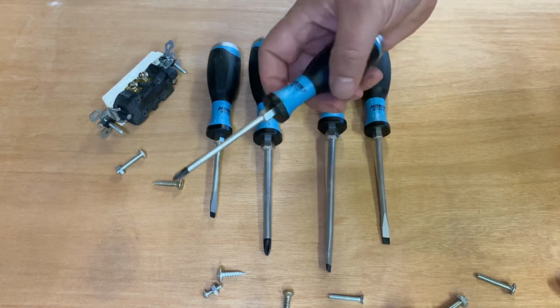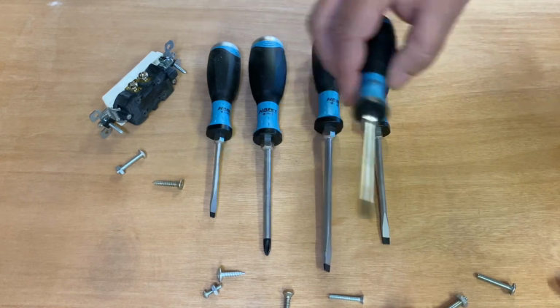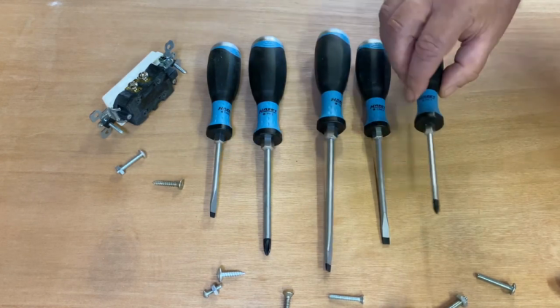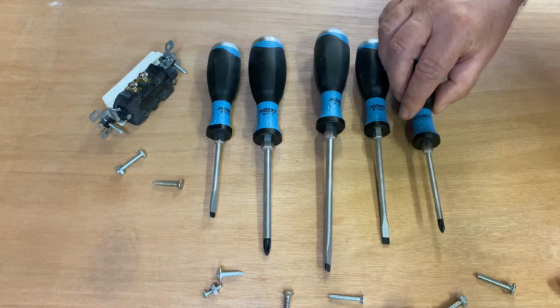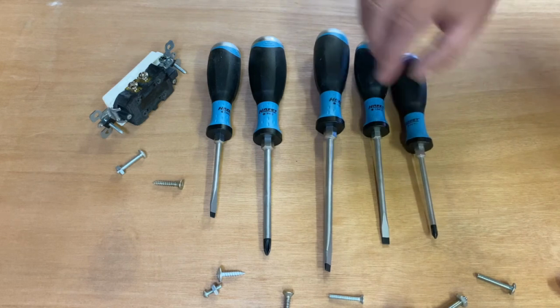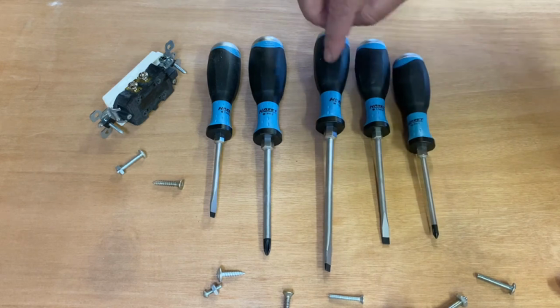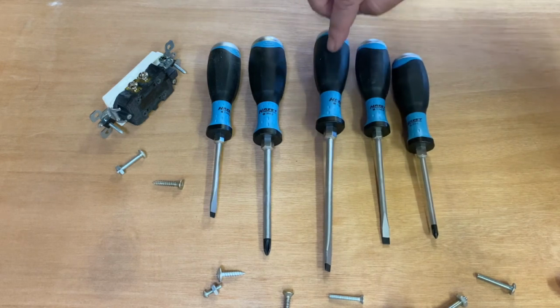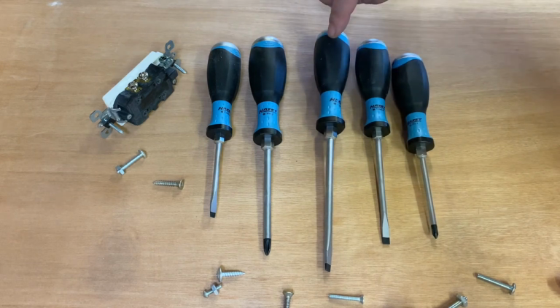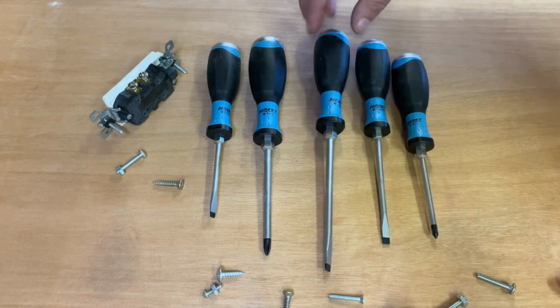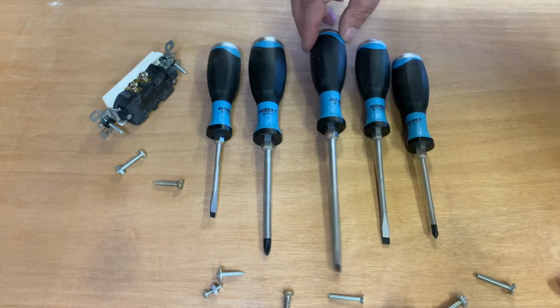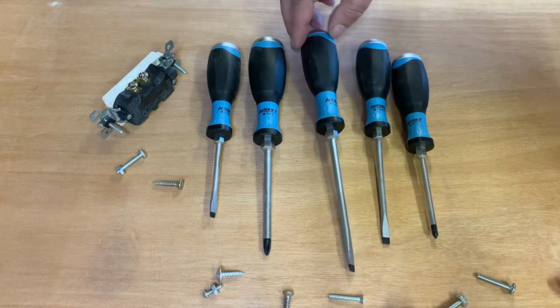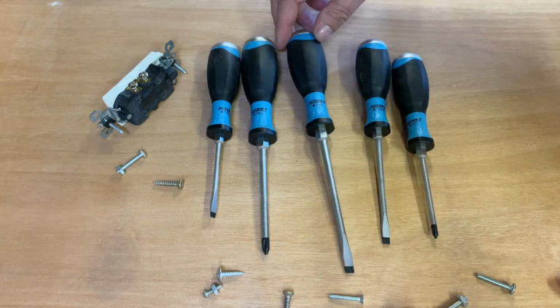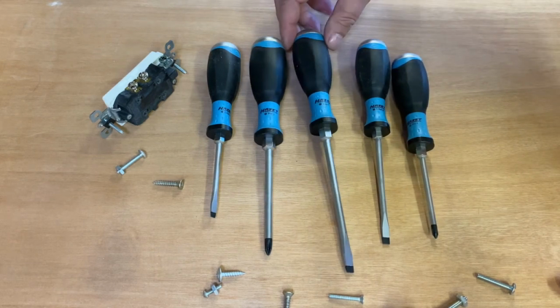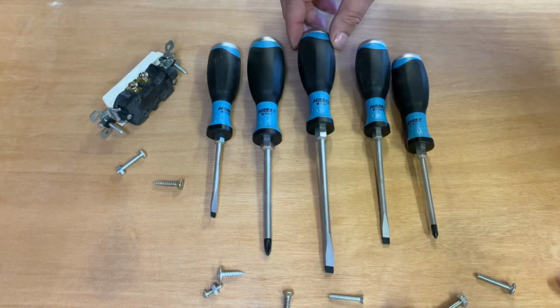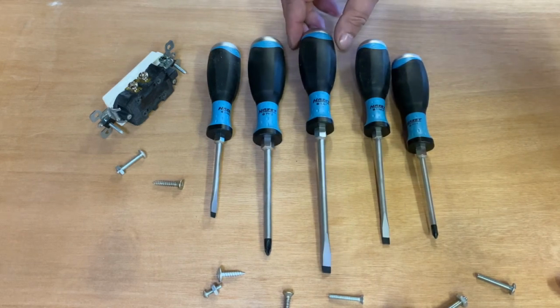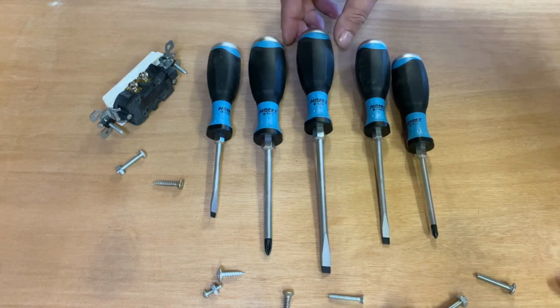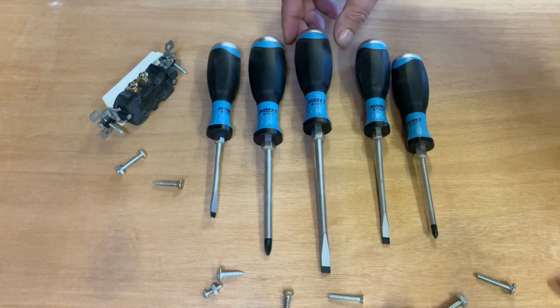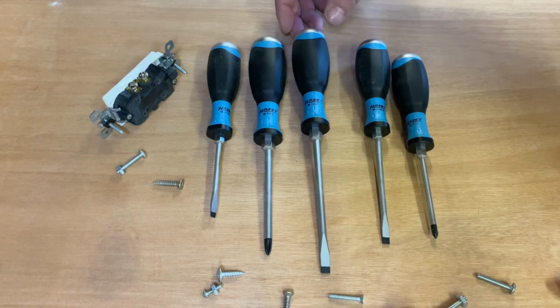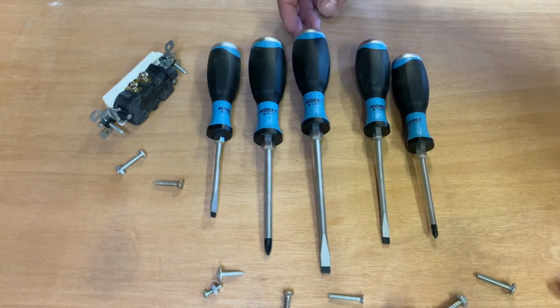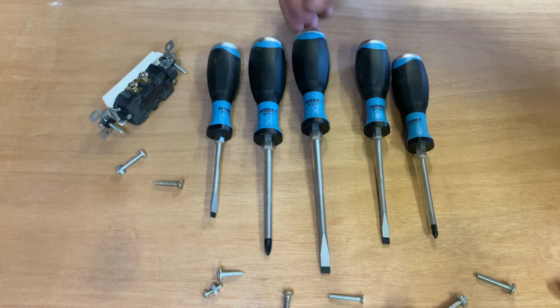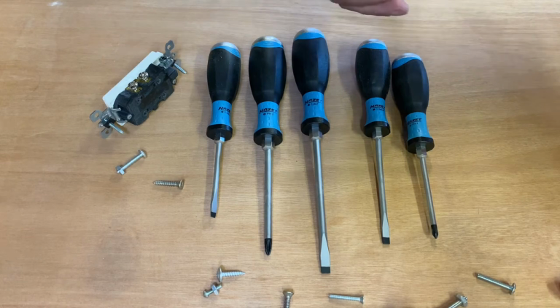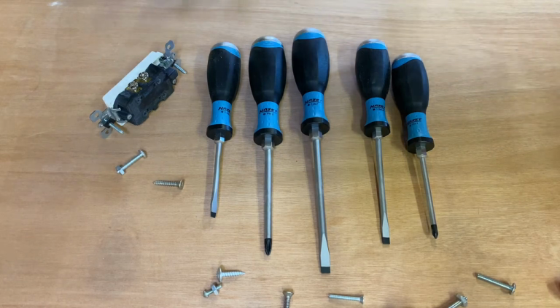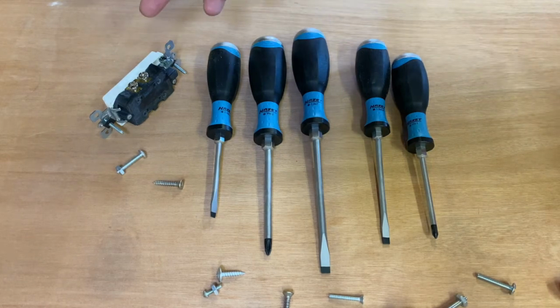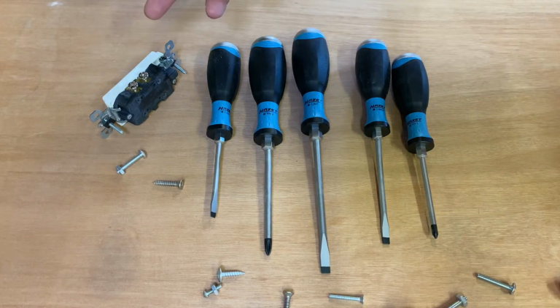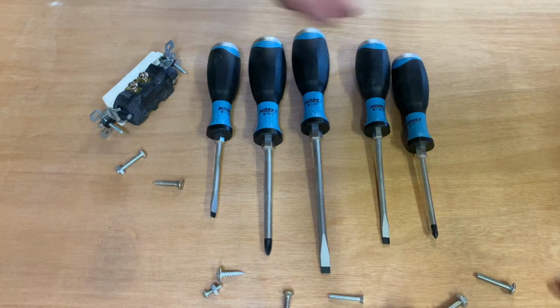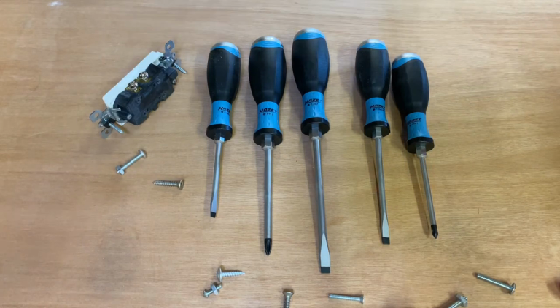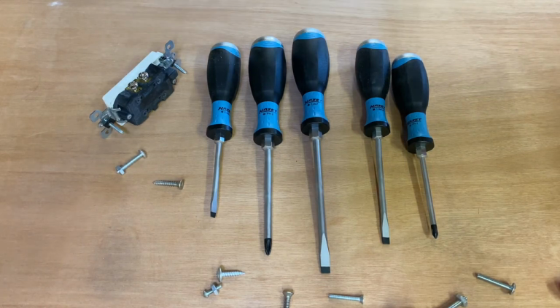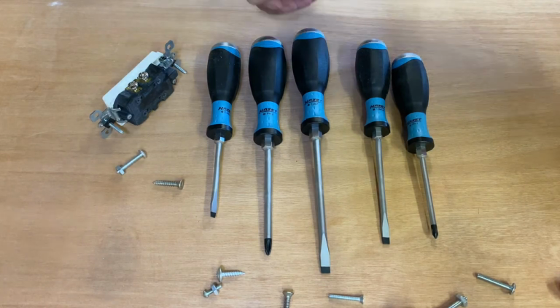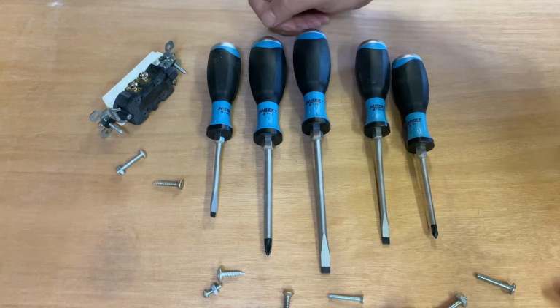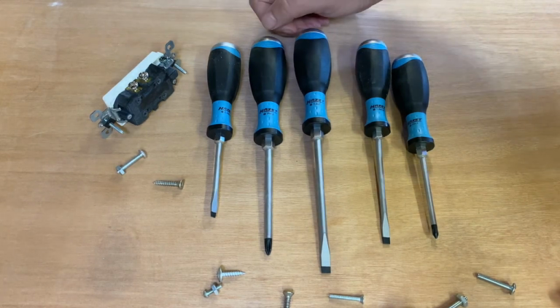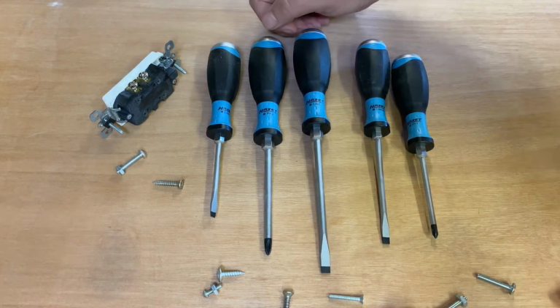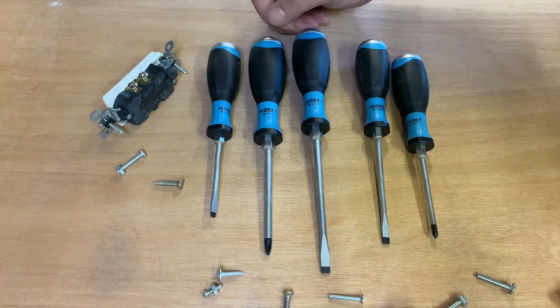Number two, I always appreciate a flat spot so that the screwdriver doesn't roll away. Sometimes the handles are round and you set it down on the ground and it just rolls away — it's something I don't like.